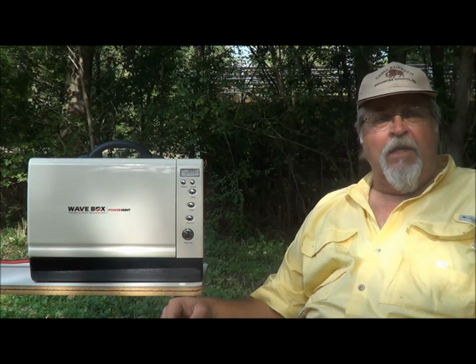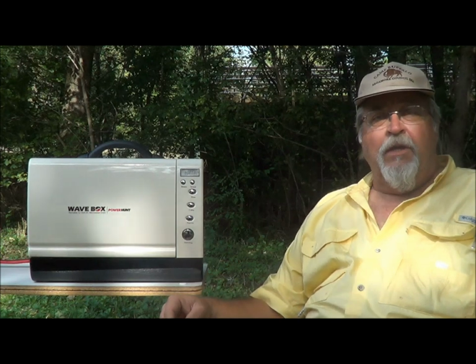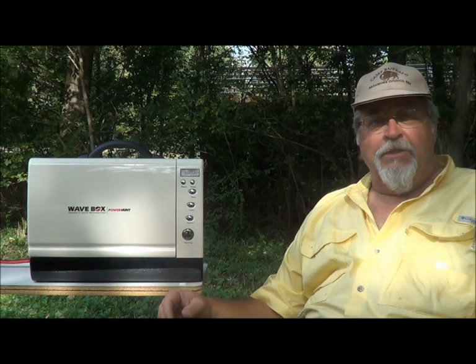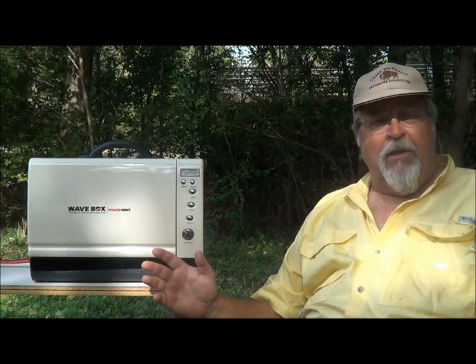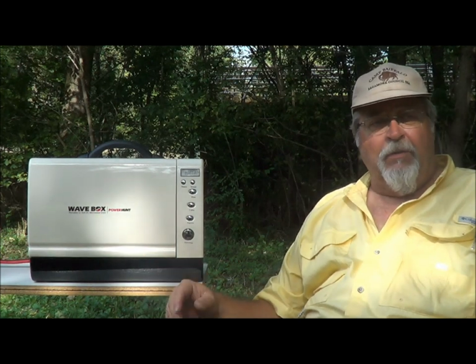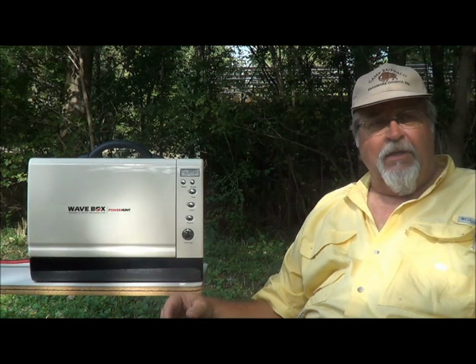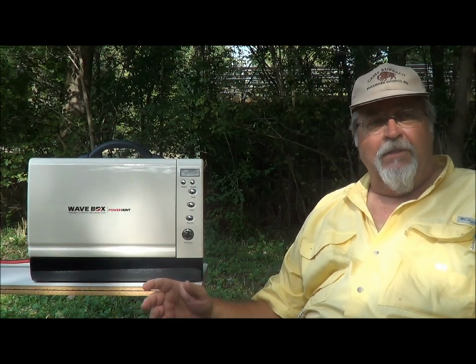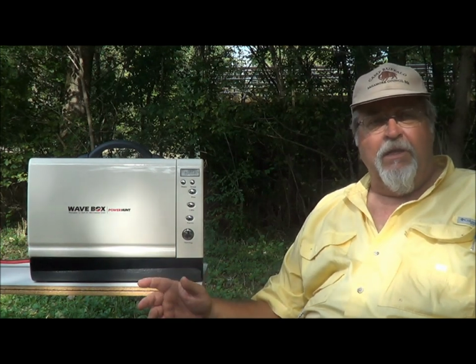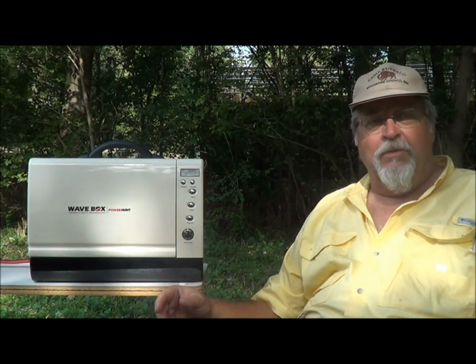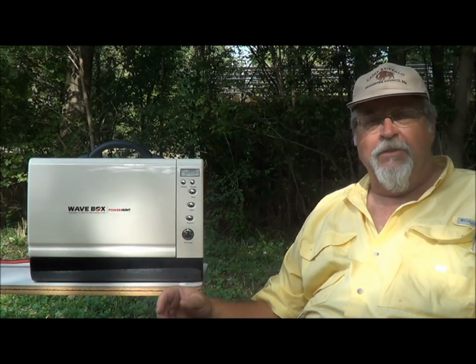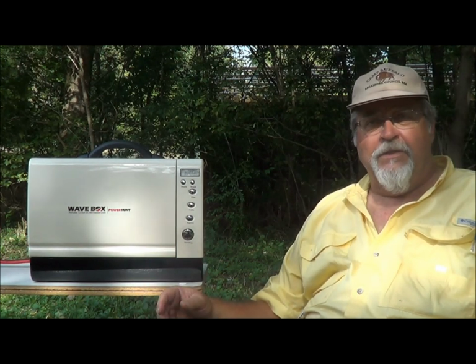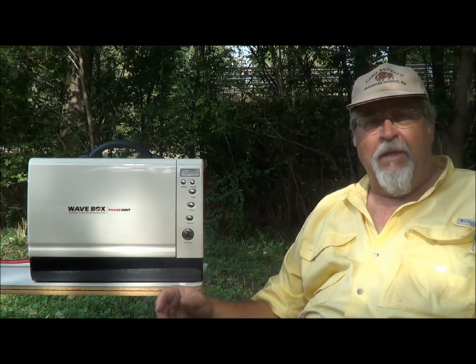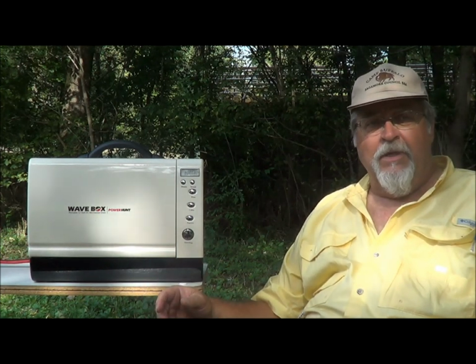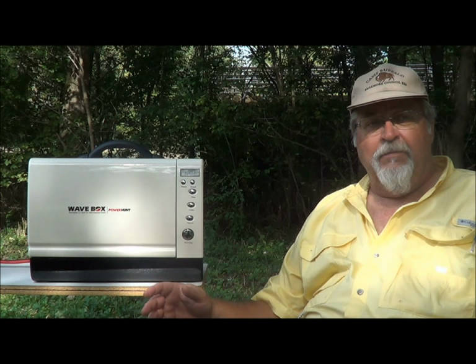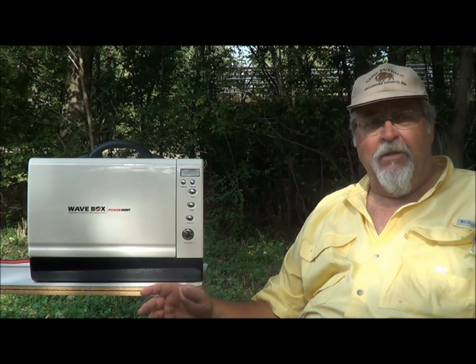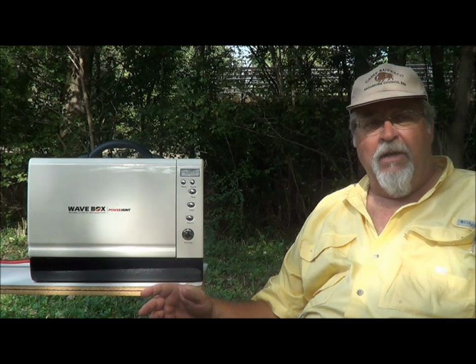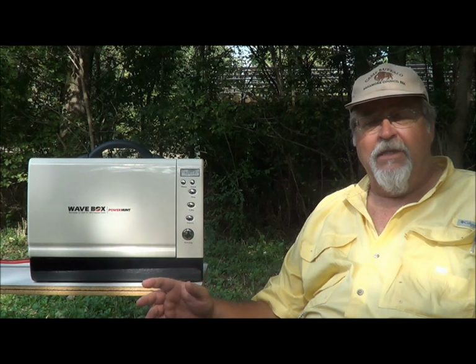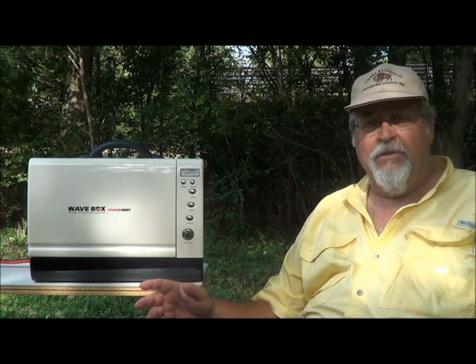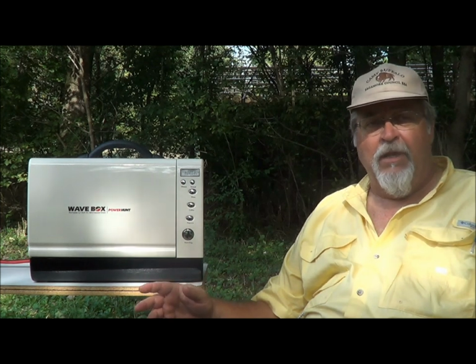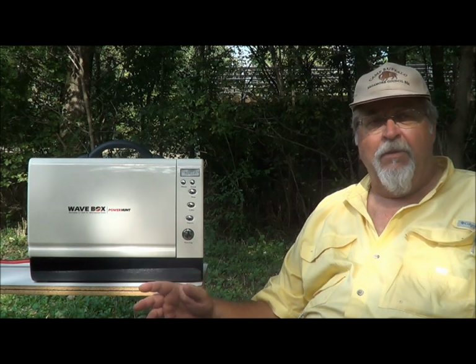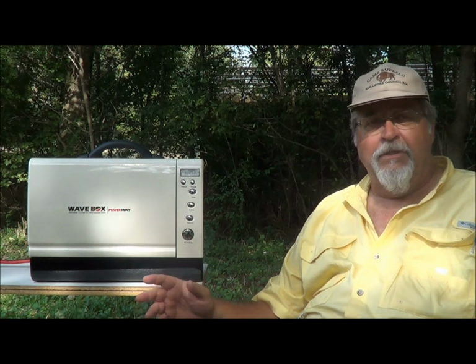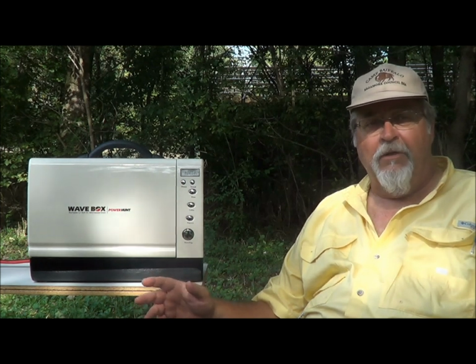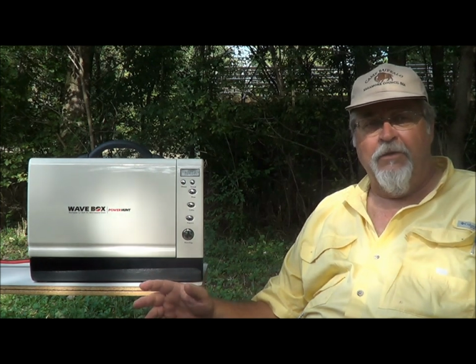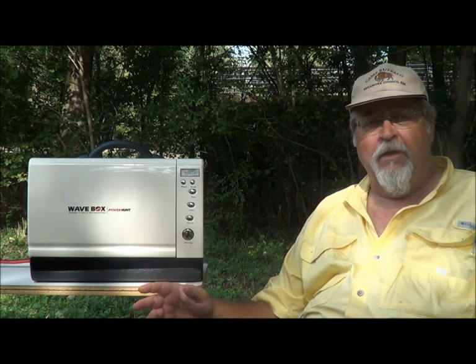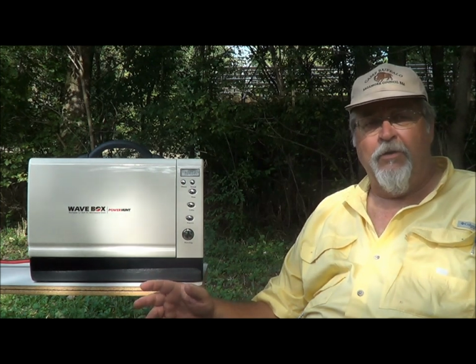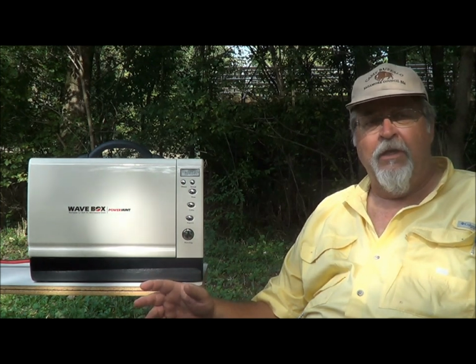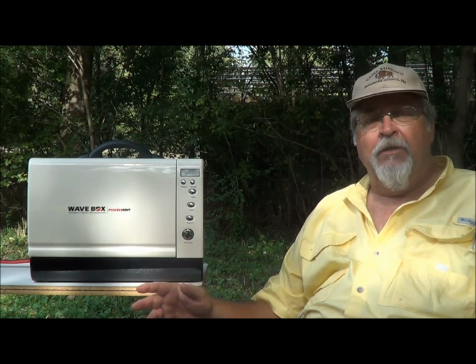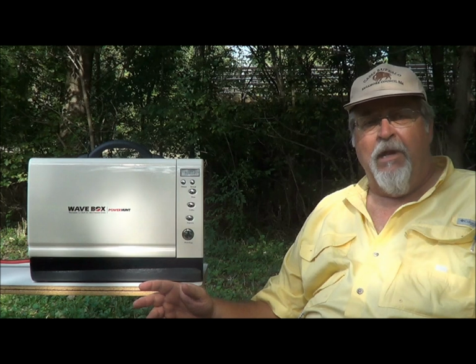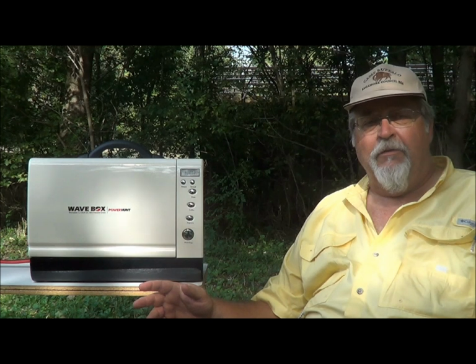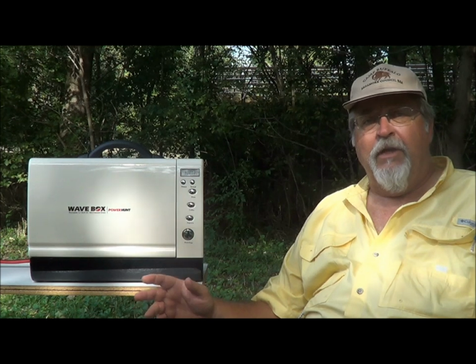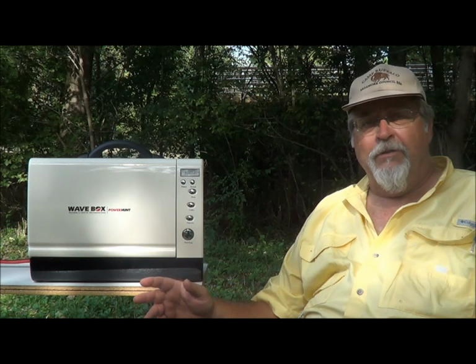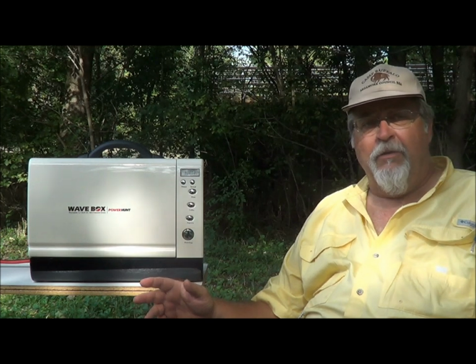Thank you for your interest in the Power Hunt Wave Box. This video is to acquaint you with the setup and operation of the Power Hunt Wave Box, as well as explain why it's a better alternative for outdoor cooking than a power inverter and a household microwave.